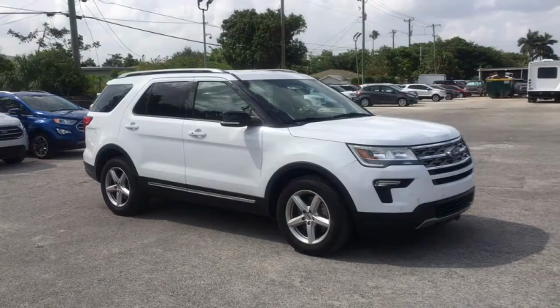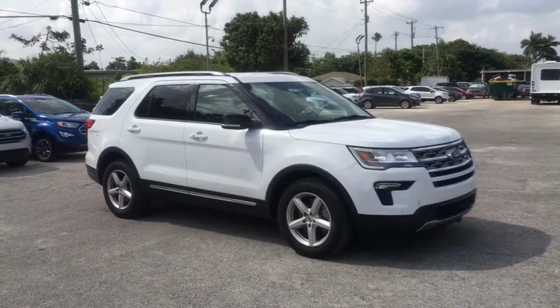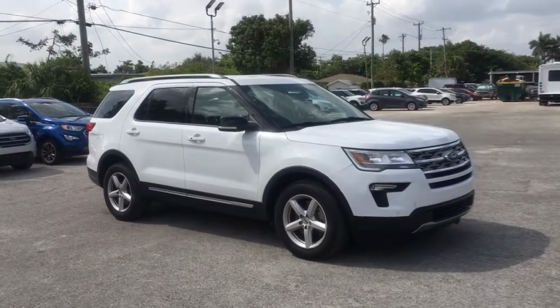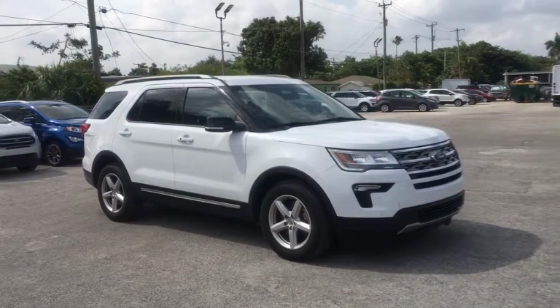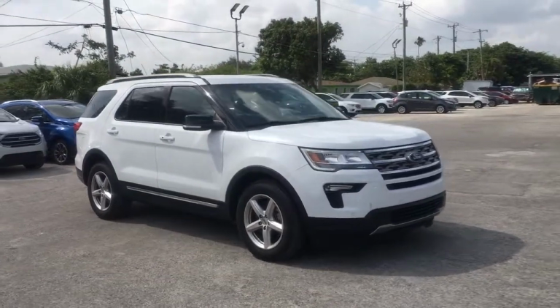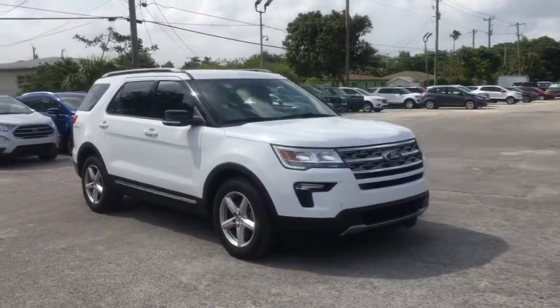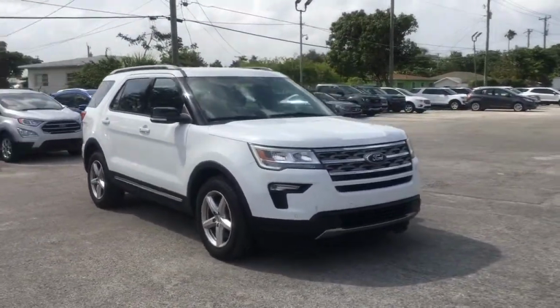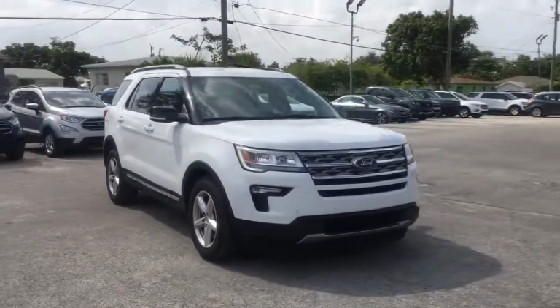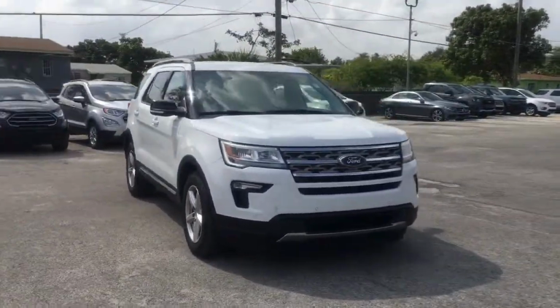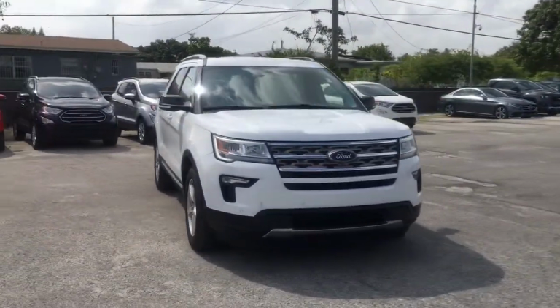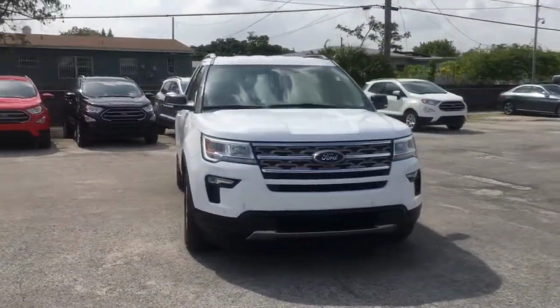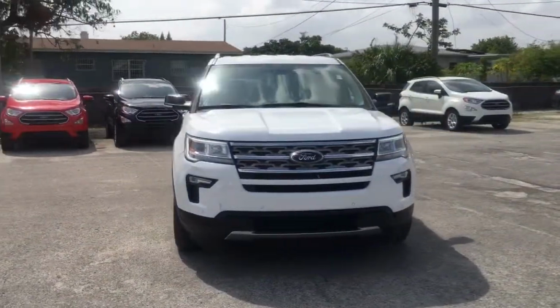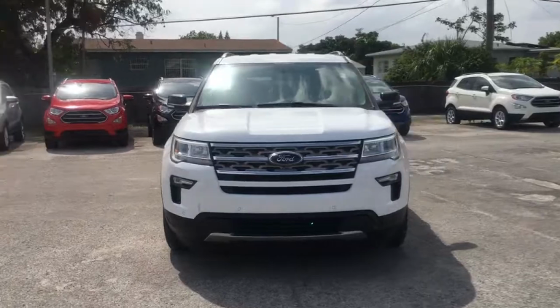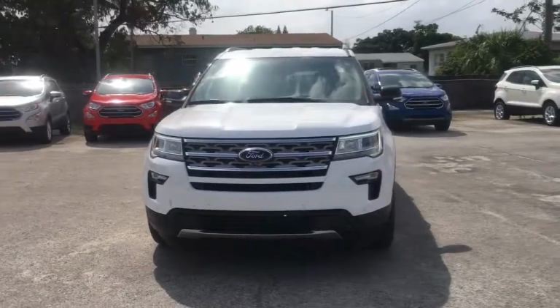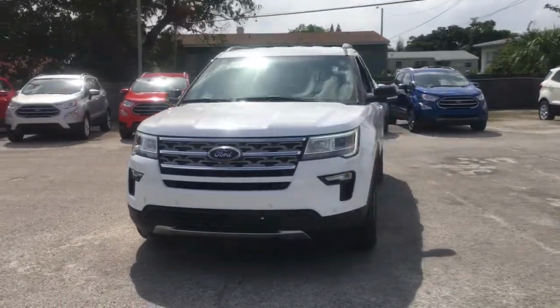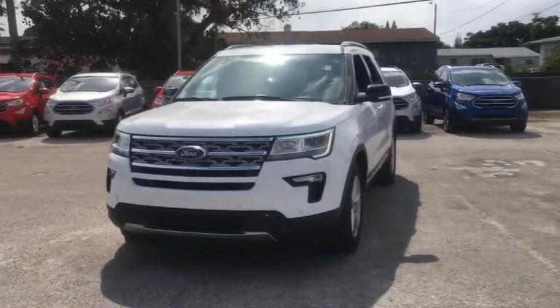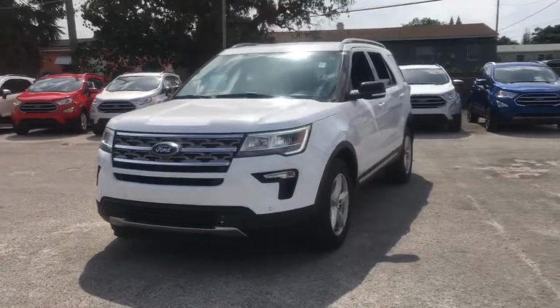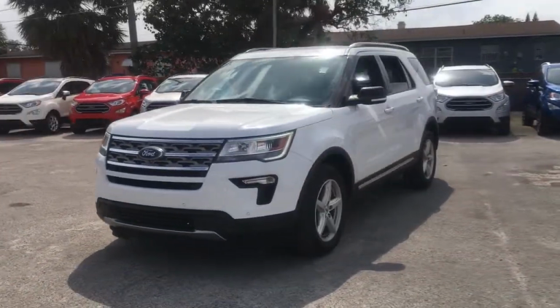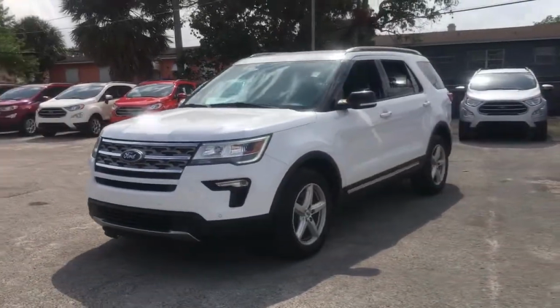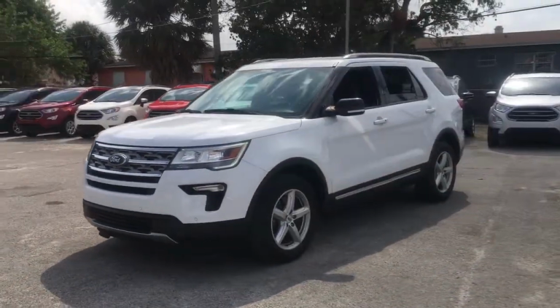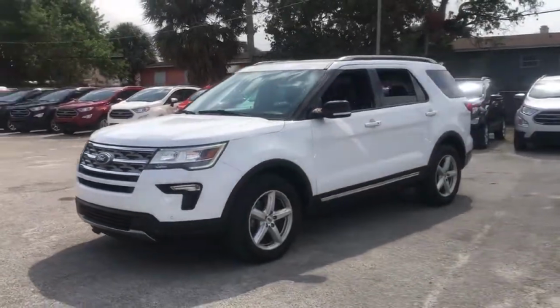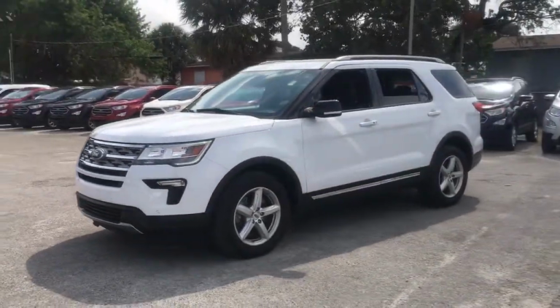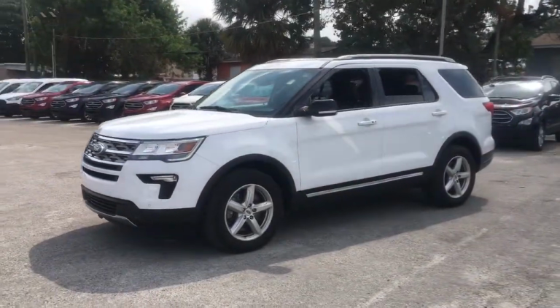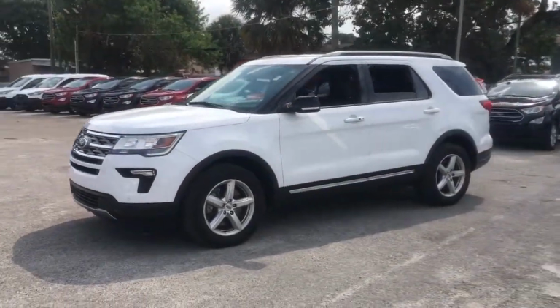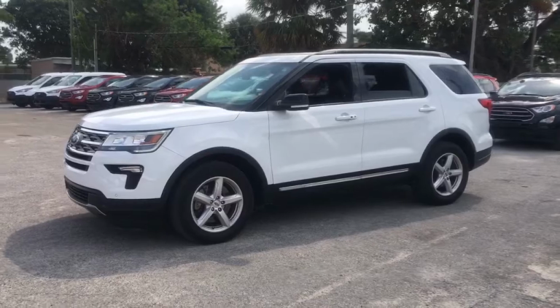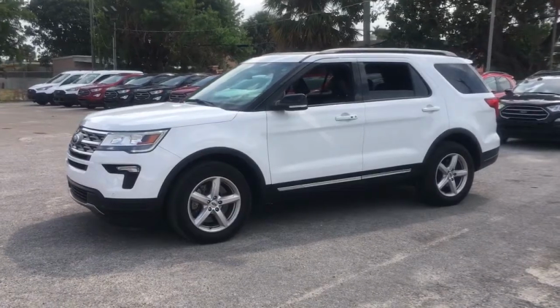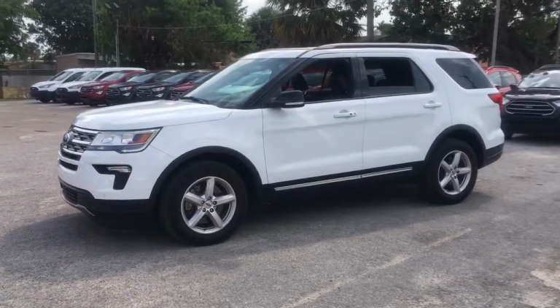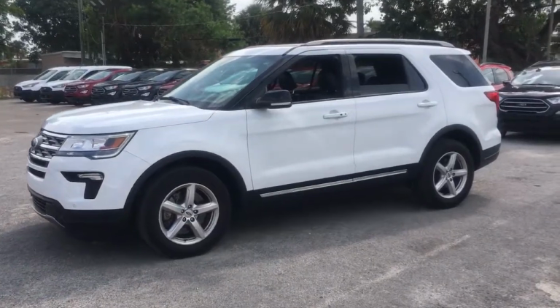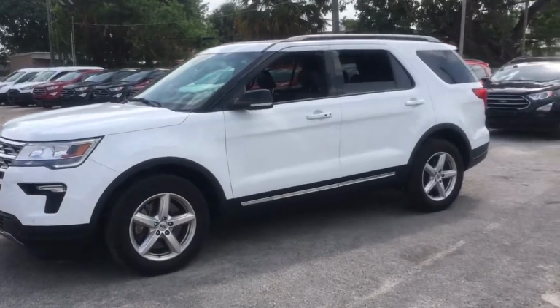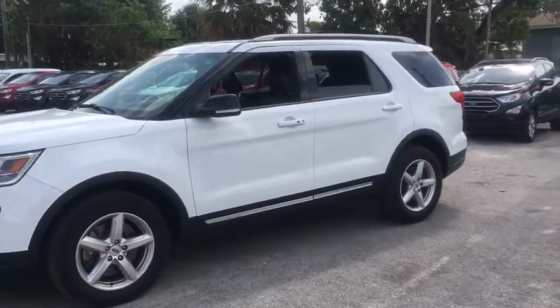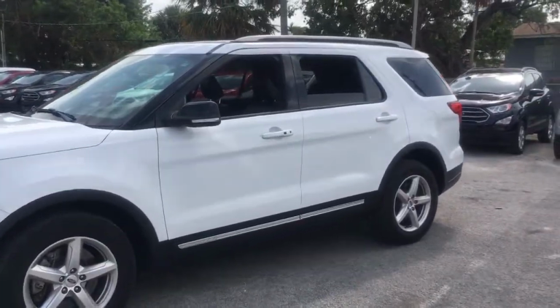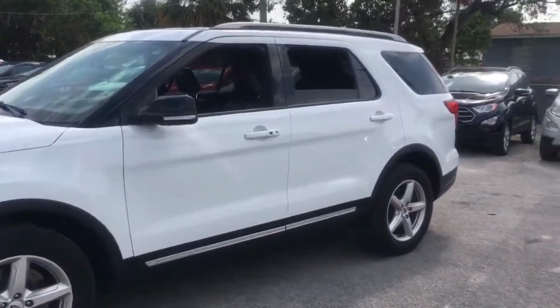Hop into the 2018 Ford Explorer. This vehicle is an outstanding buy with fewer than 30,000 miles on the odometer. Here's an Explorer that brings an uncompromising spirit to all your adventures.